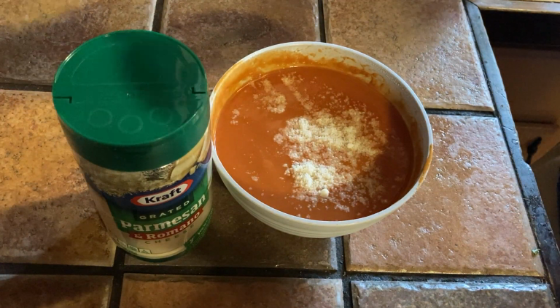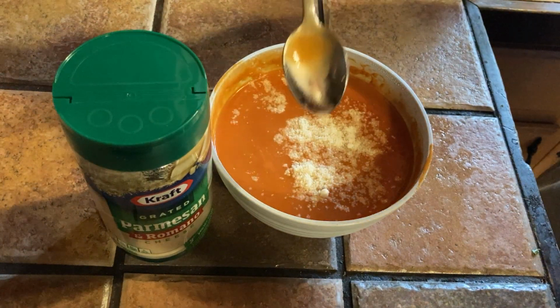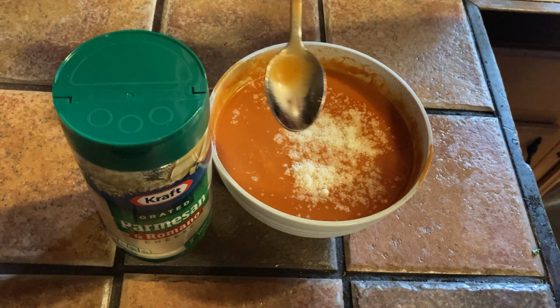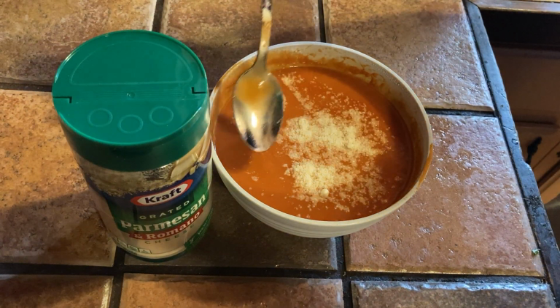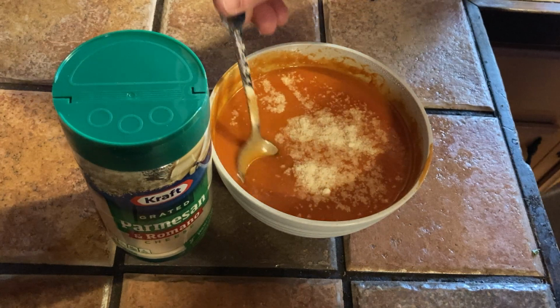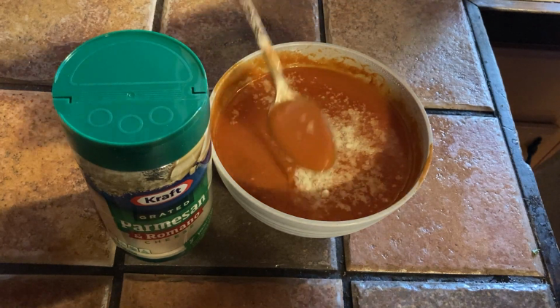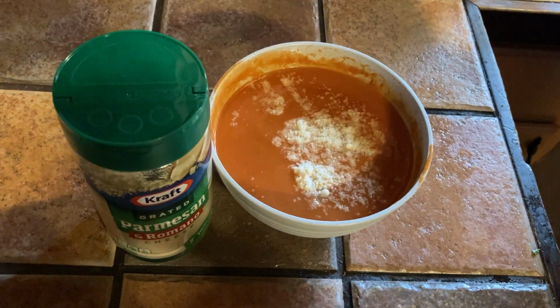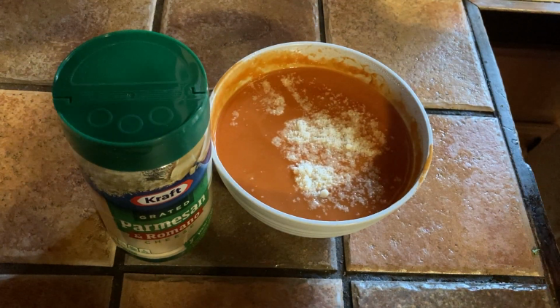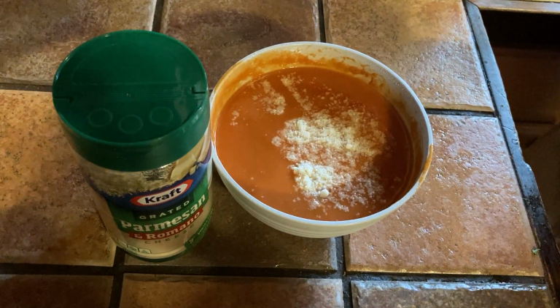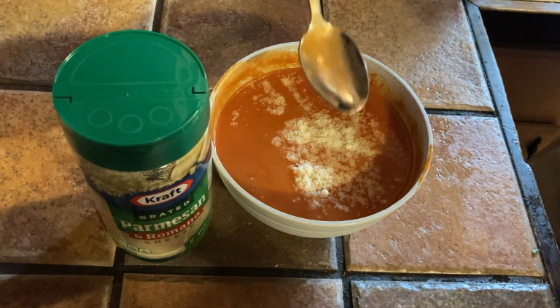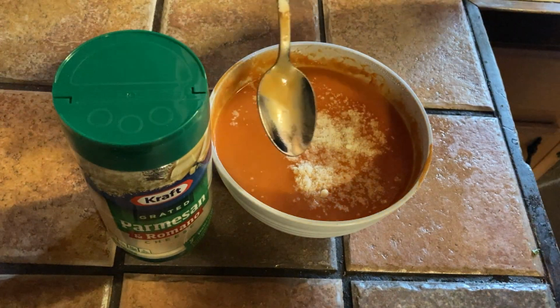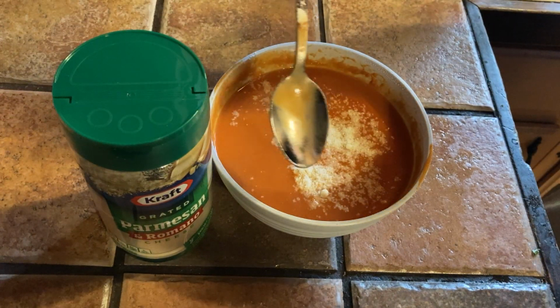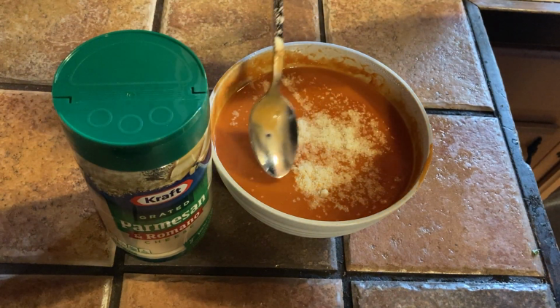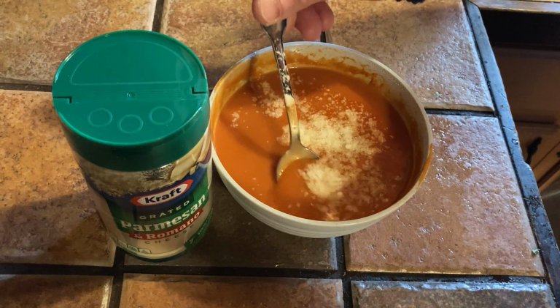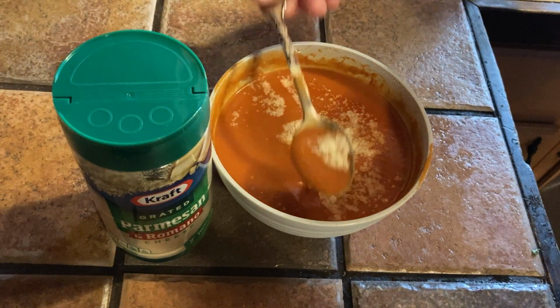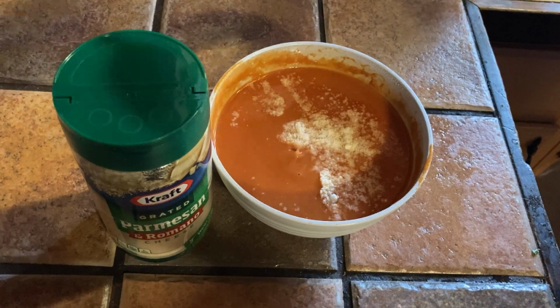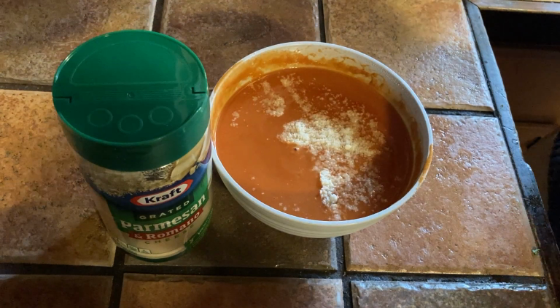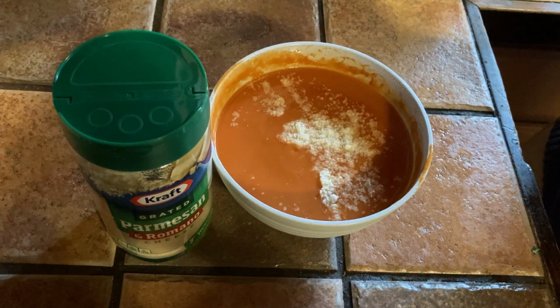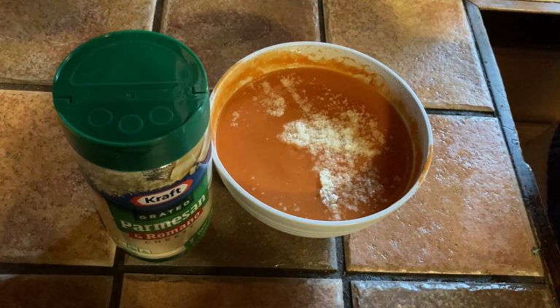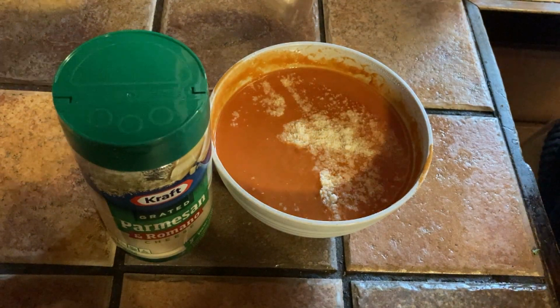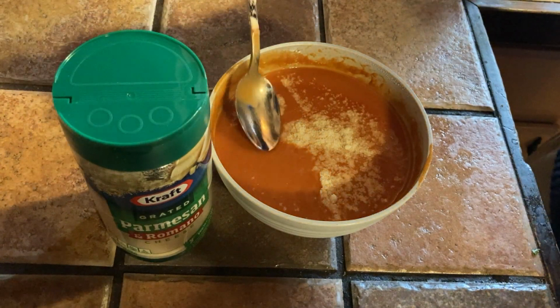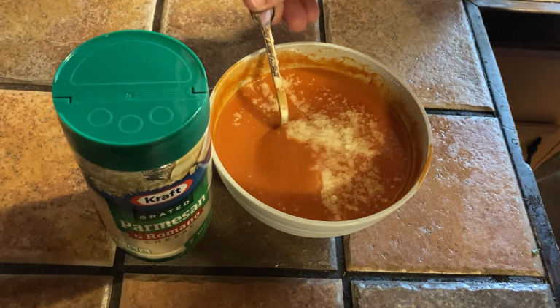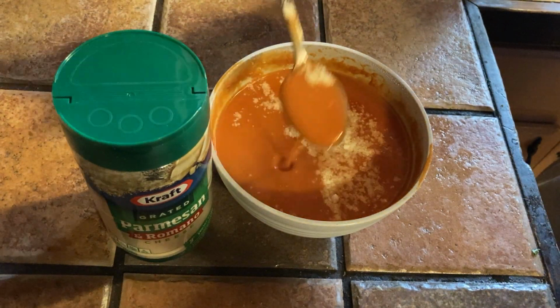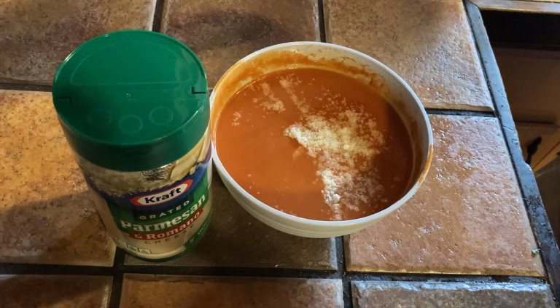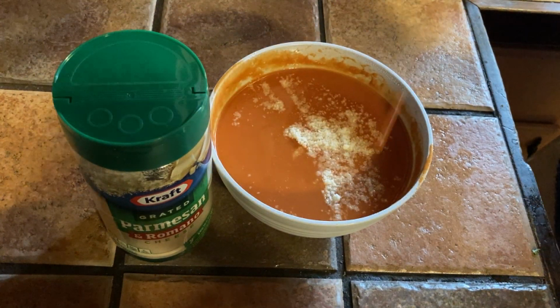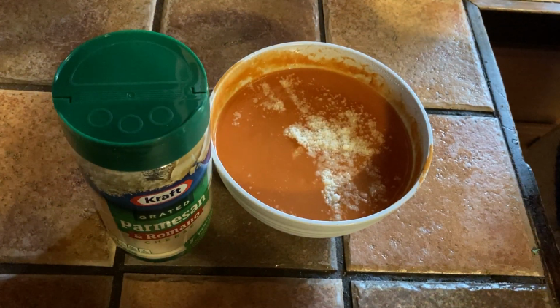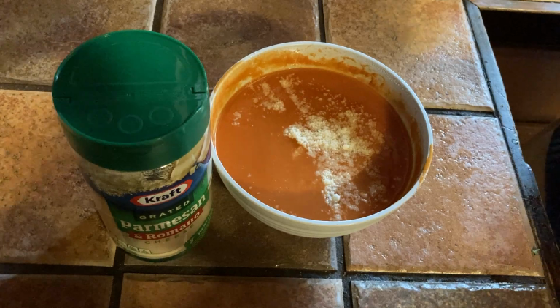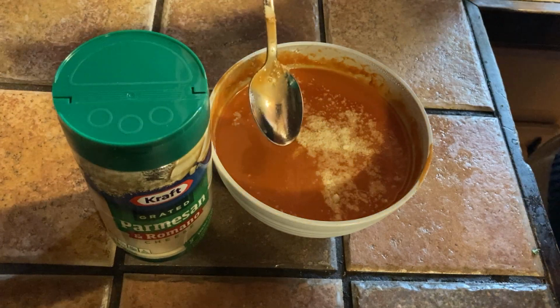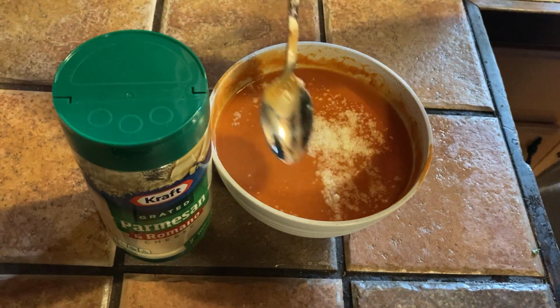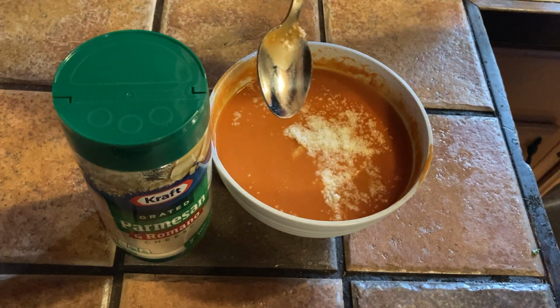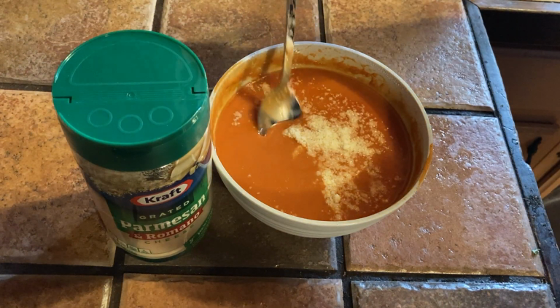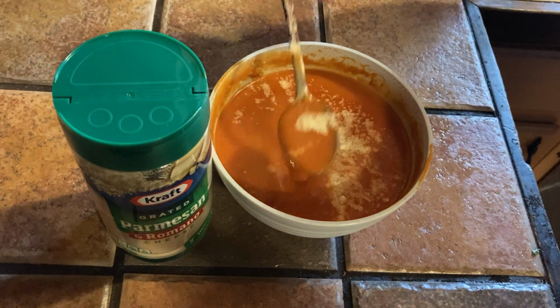Wow. I mean, the soup is good without the cheese, but with the cheese it's like amazing. Very, very good. So good — I love this Parmesan.